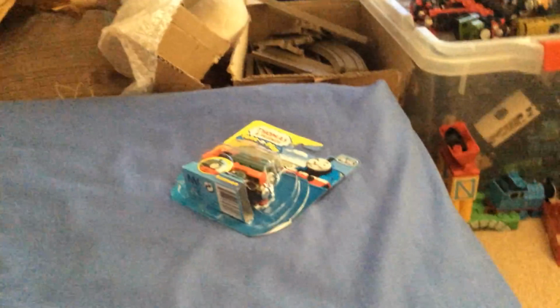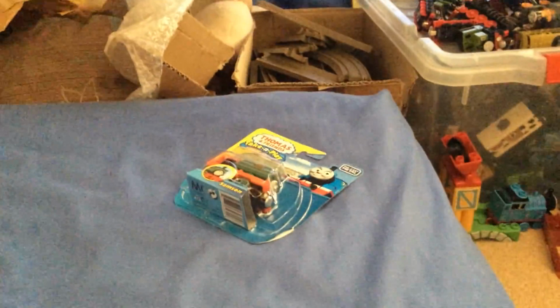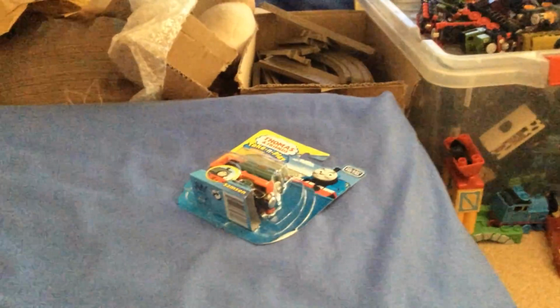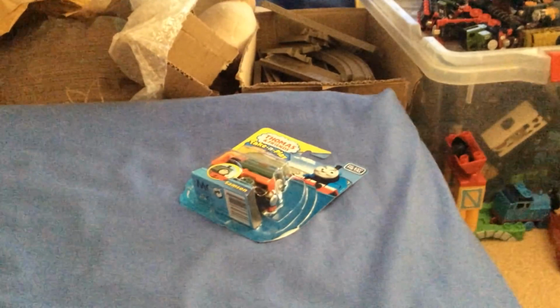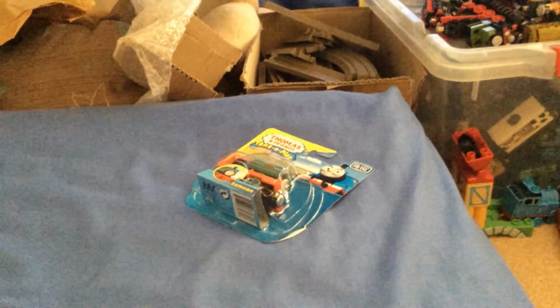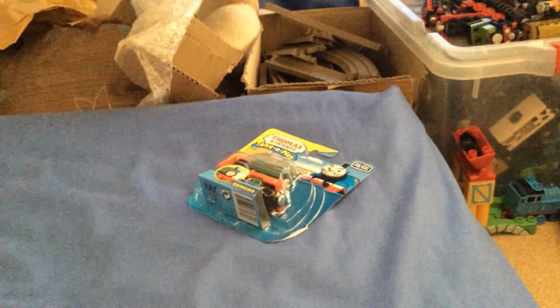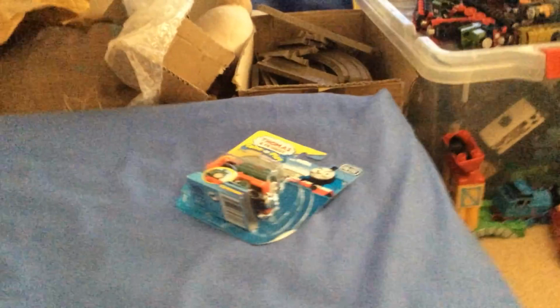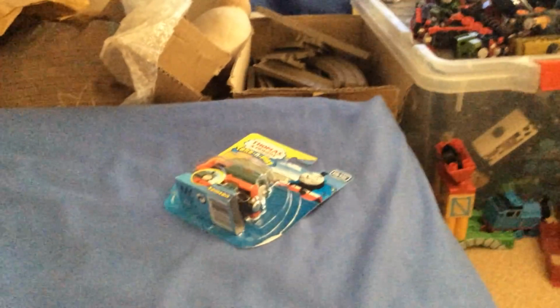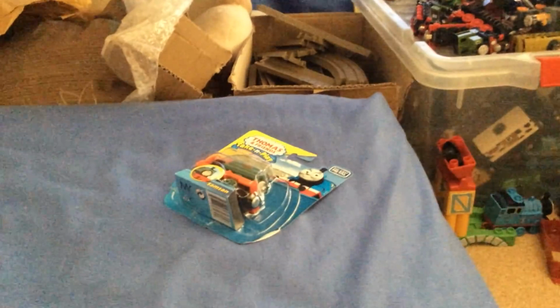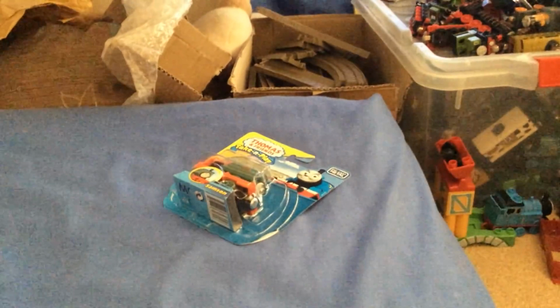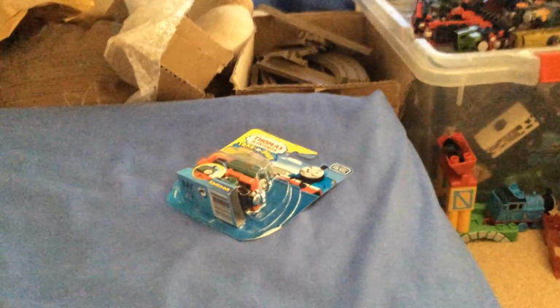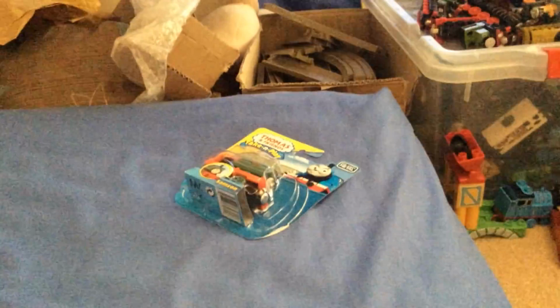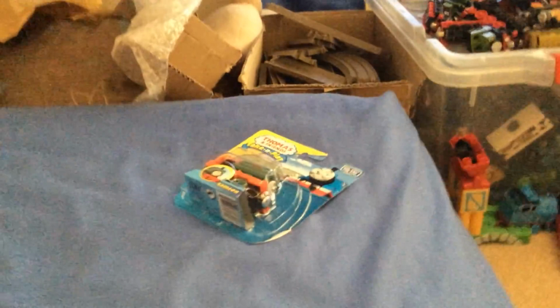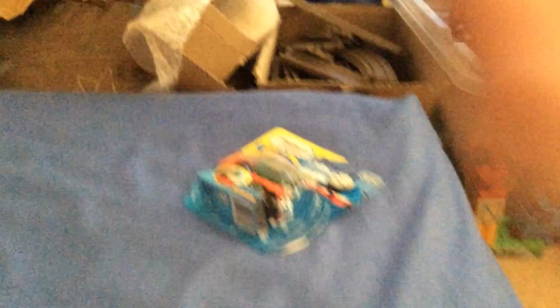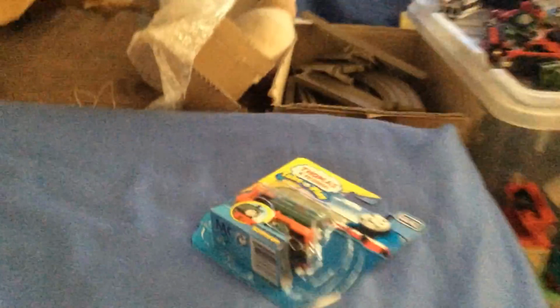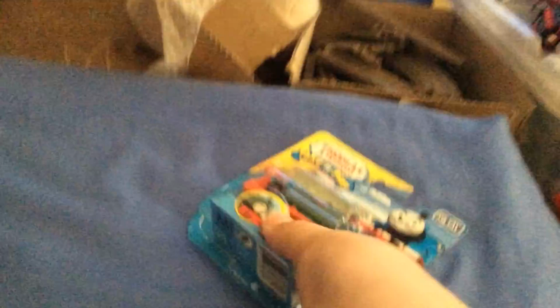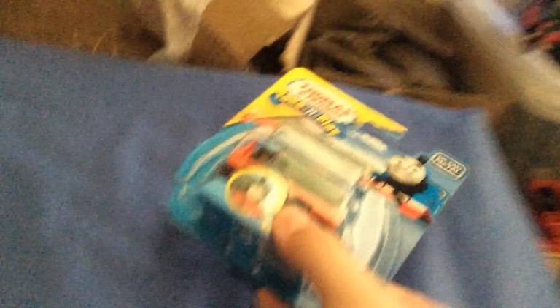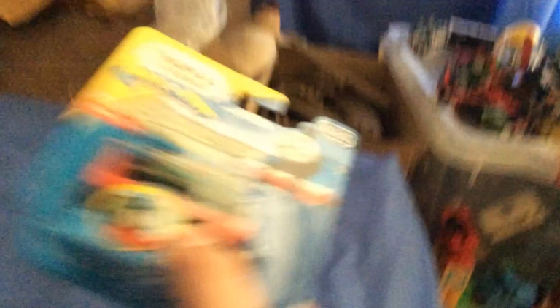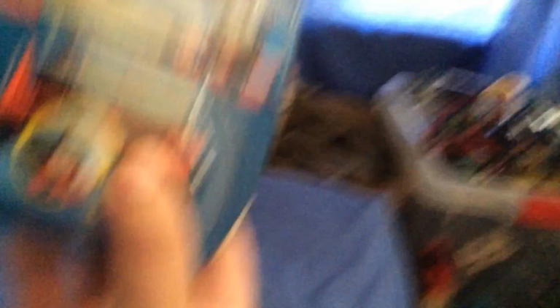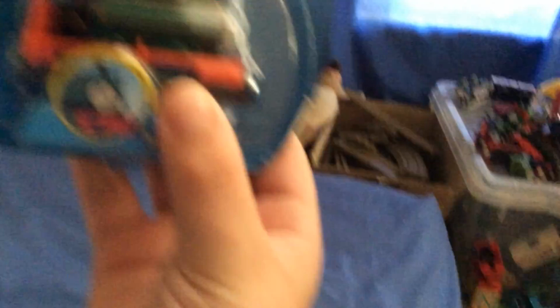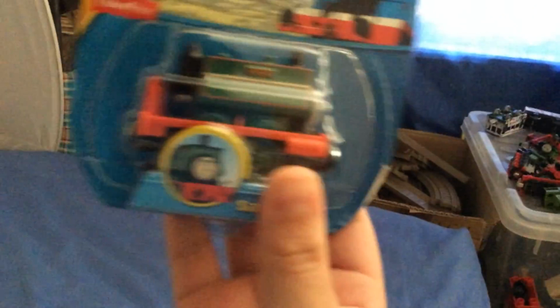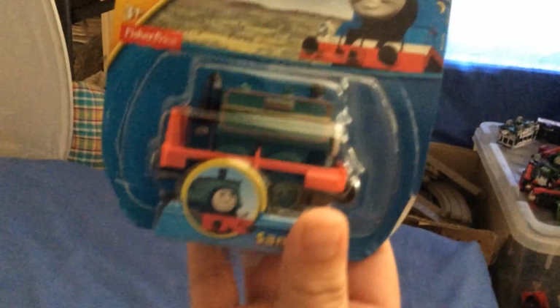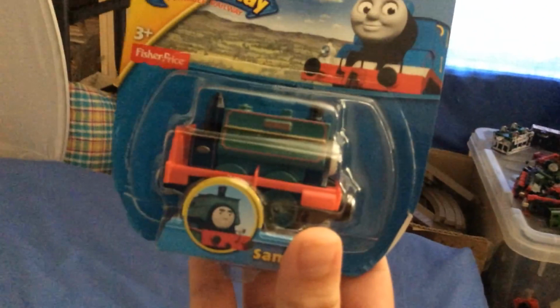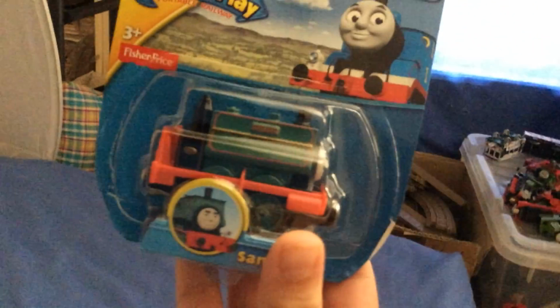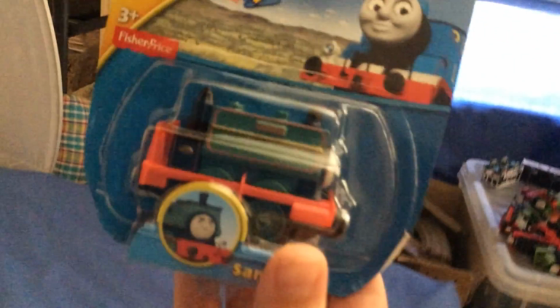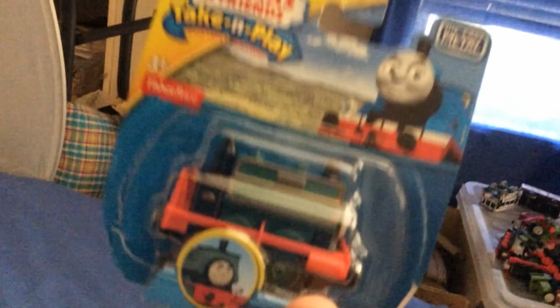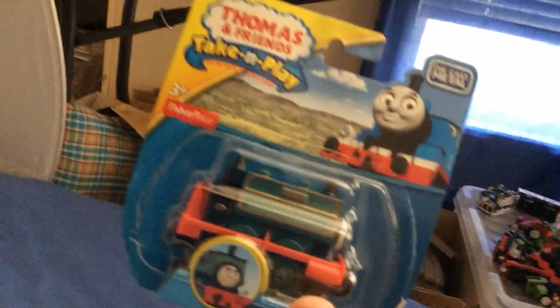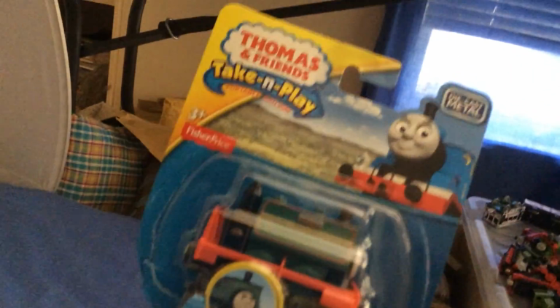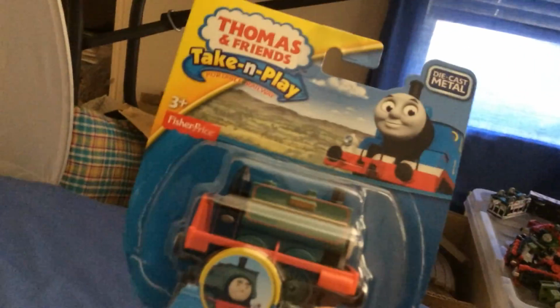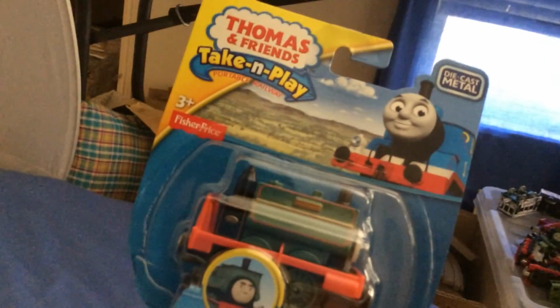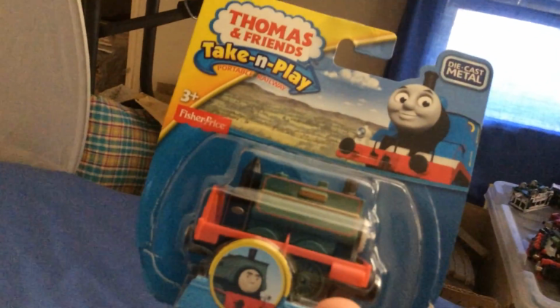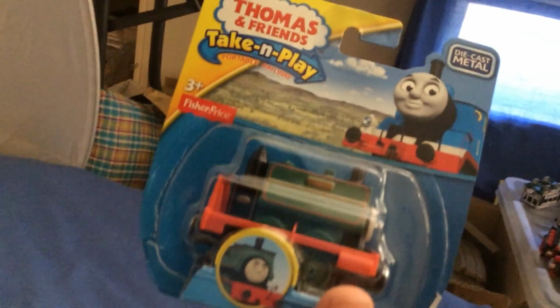Hello guys, today we'll be taking a look at a brand new Take and Play Samson in its new packaging.